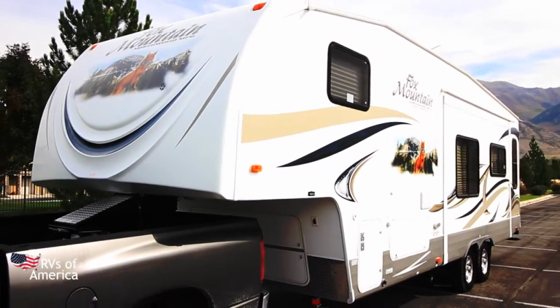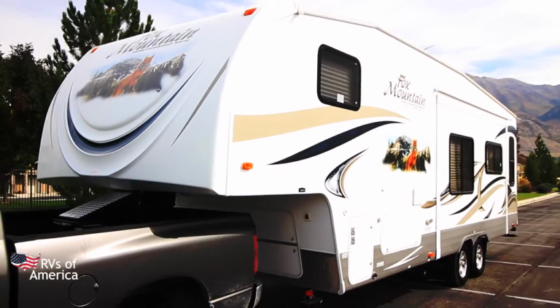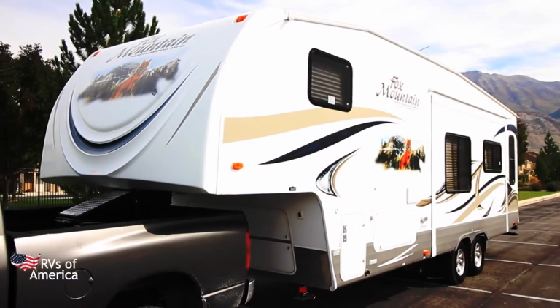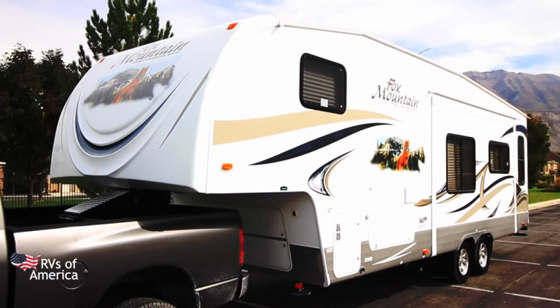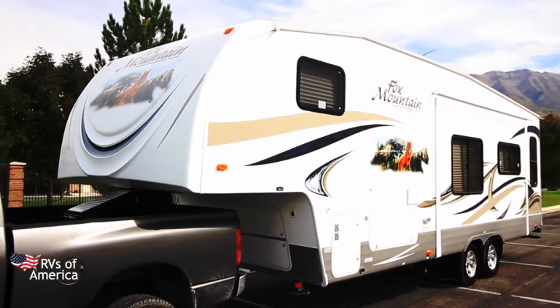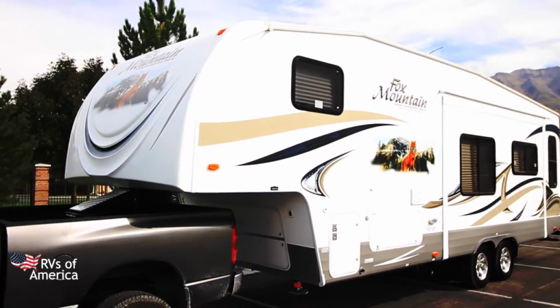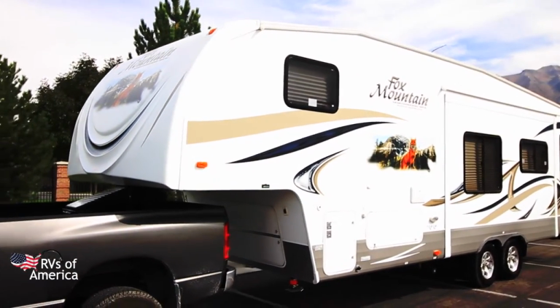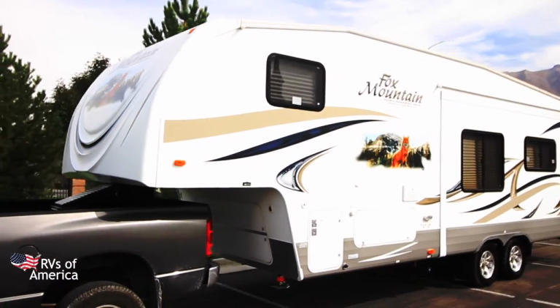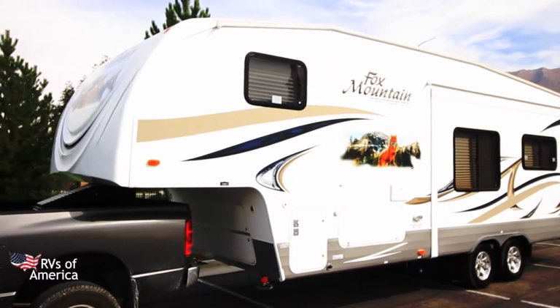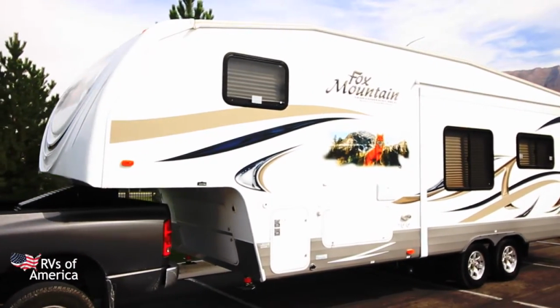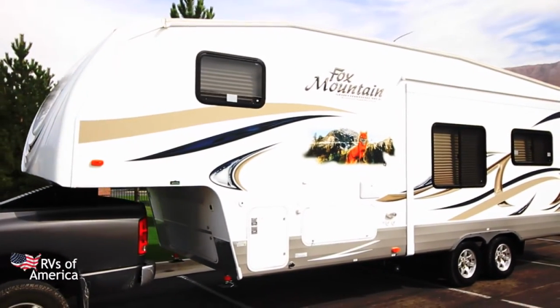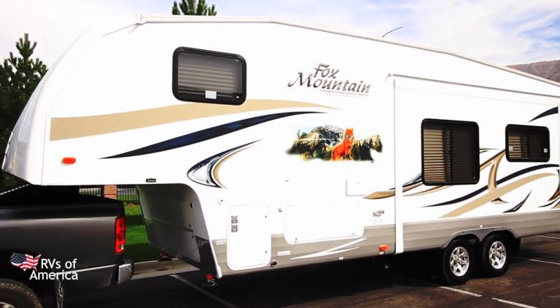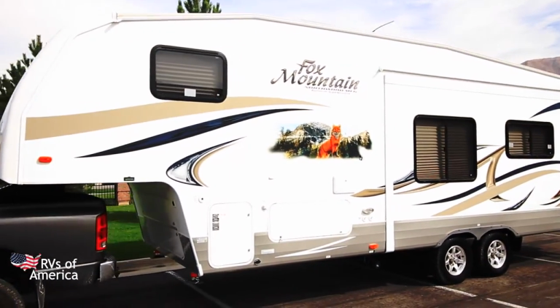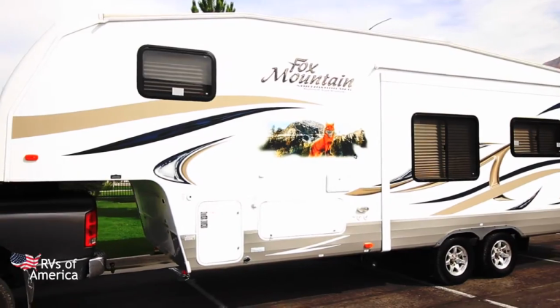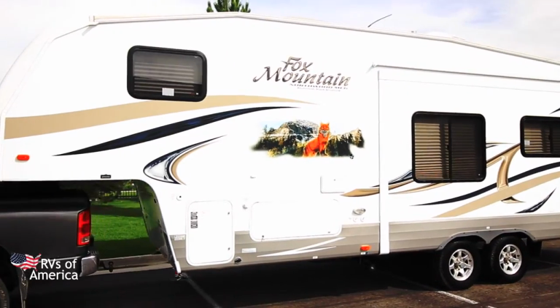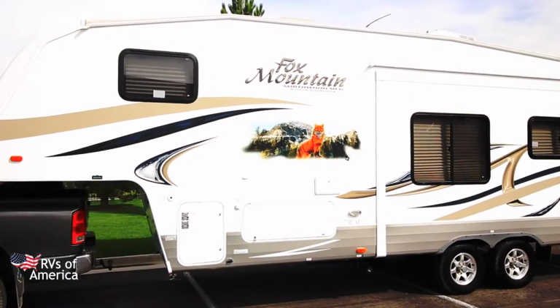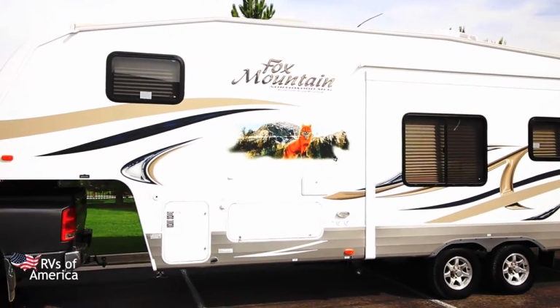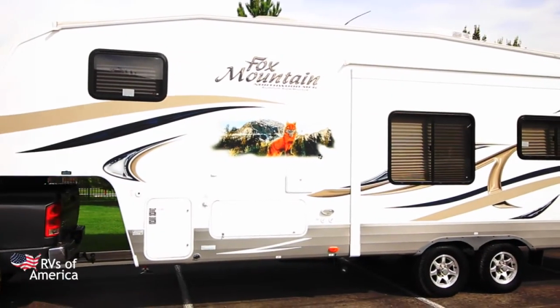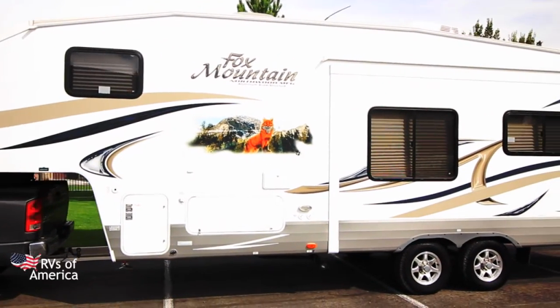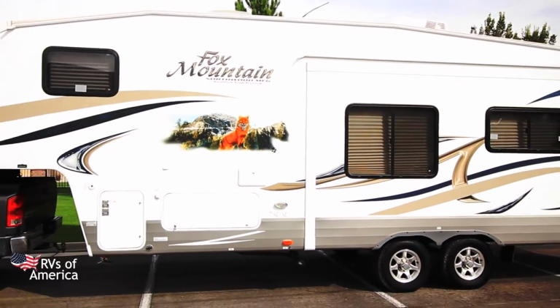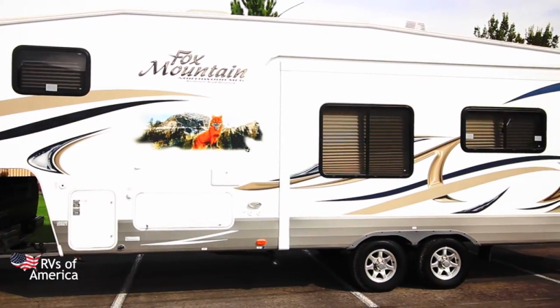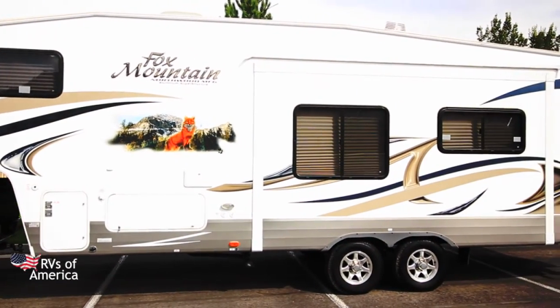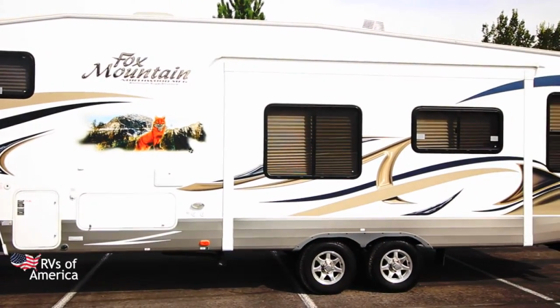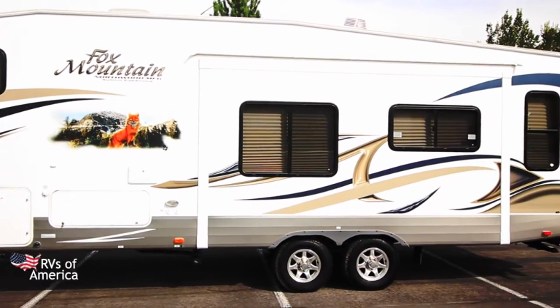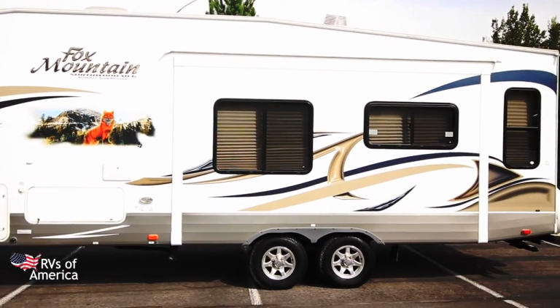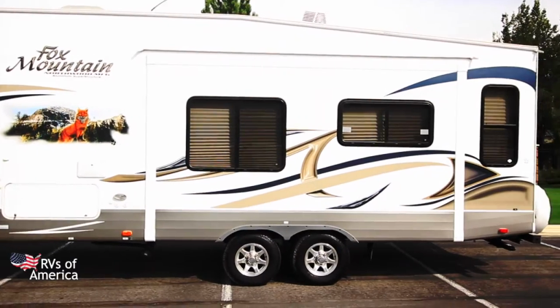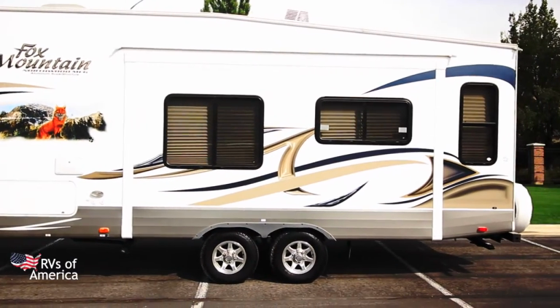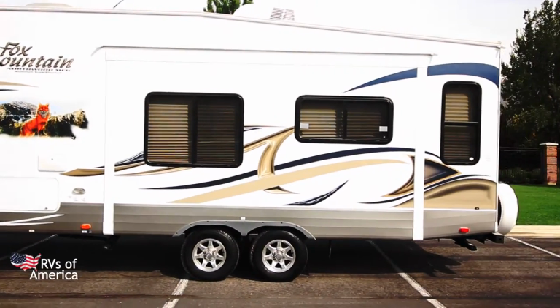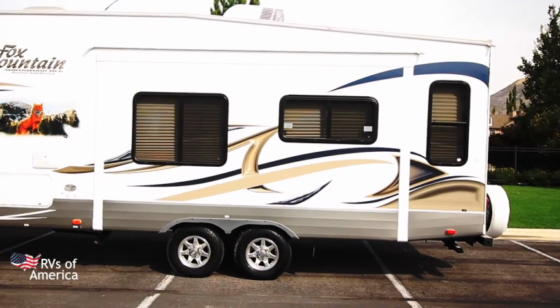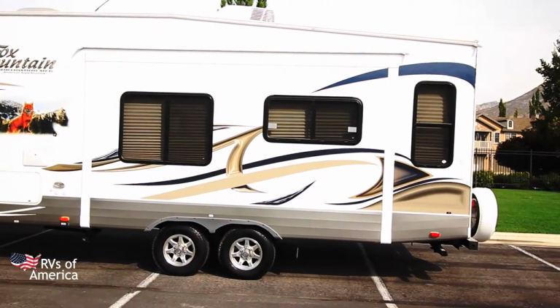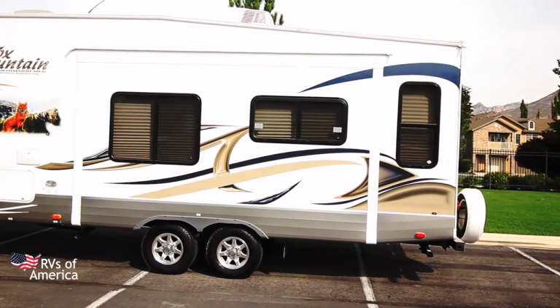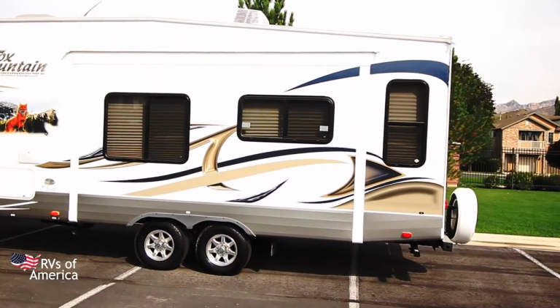As we take a look at the front here, you'll notice the decals and graphics are in very good condition. We have our storage compartments and outside shower. This is the 12-foot power slide.